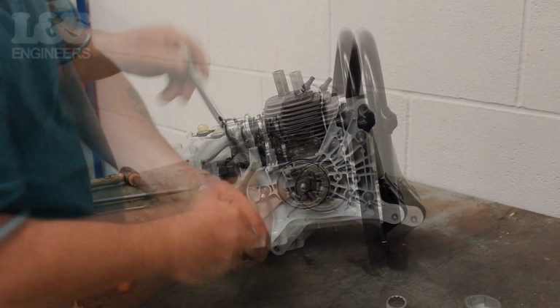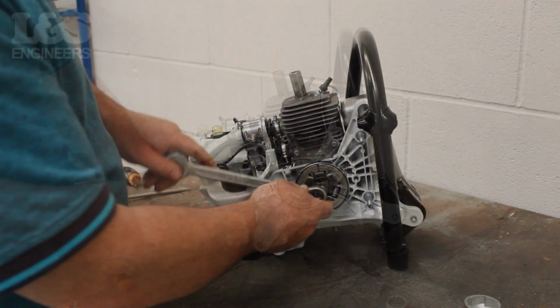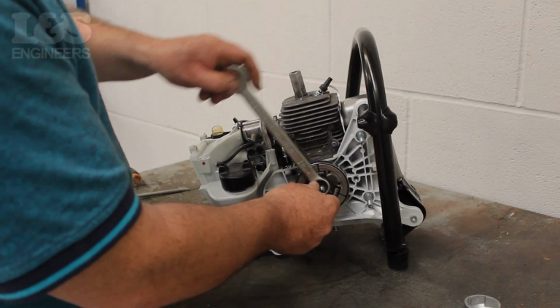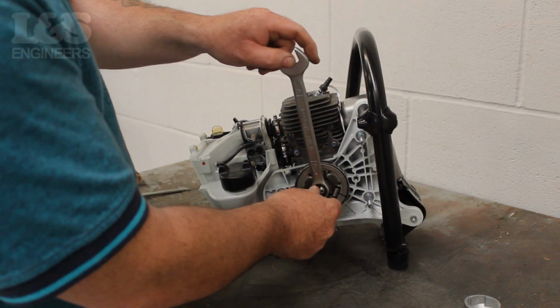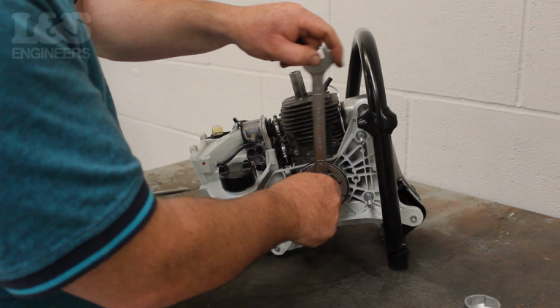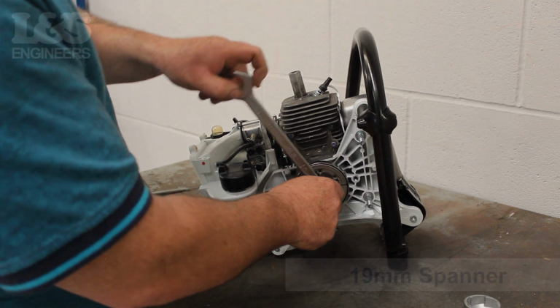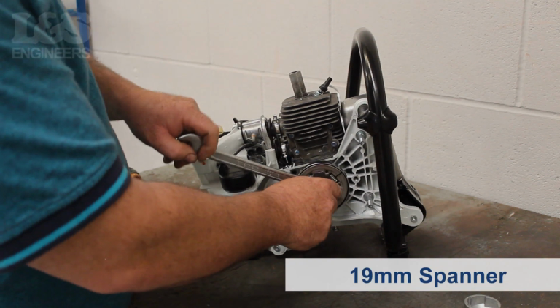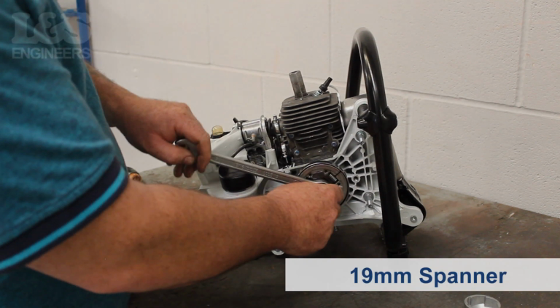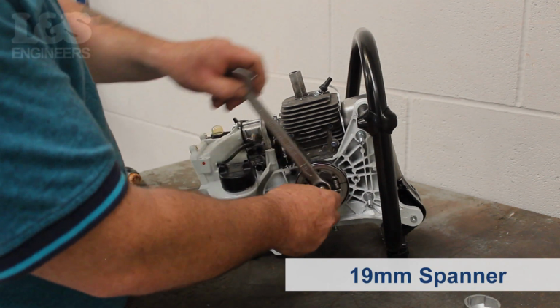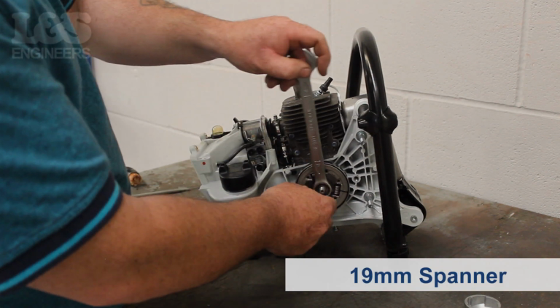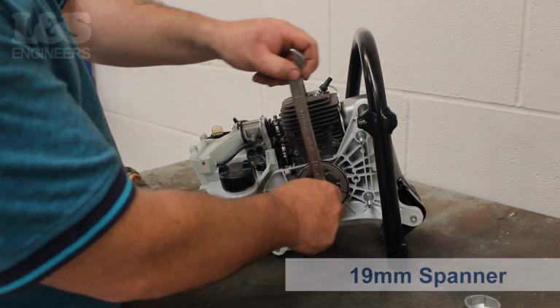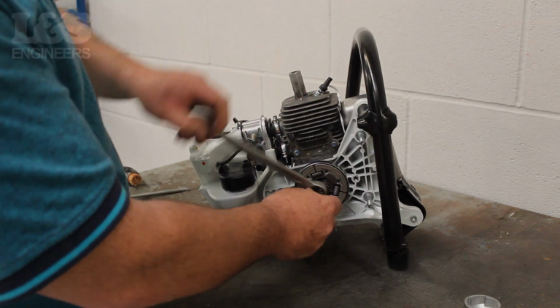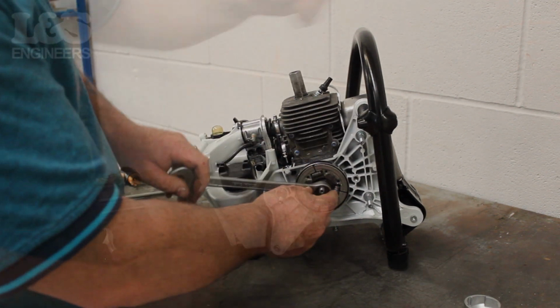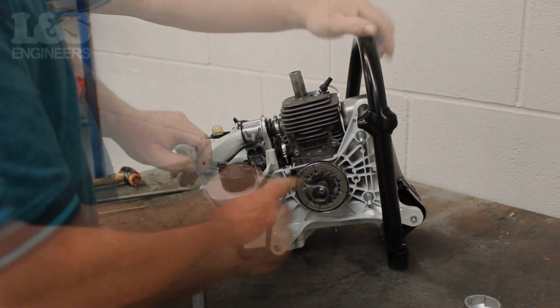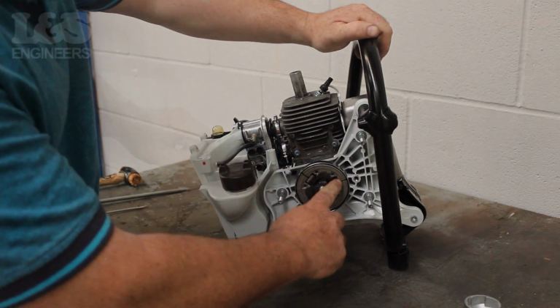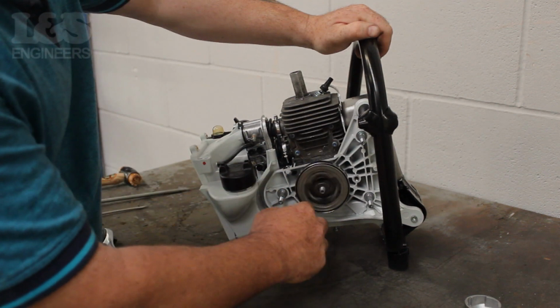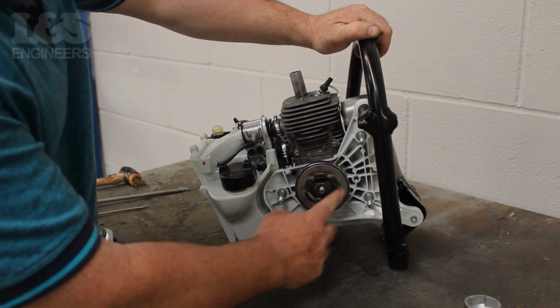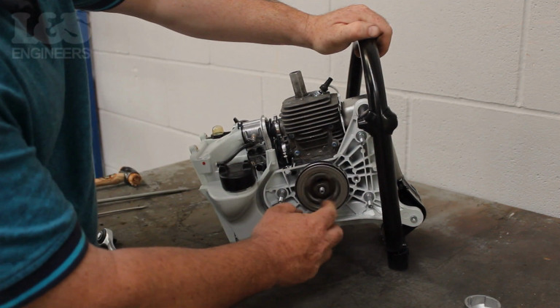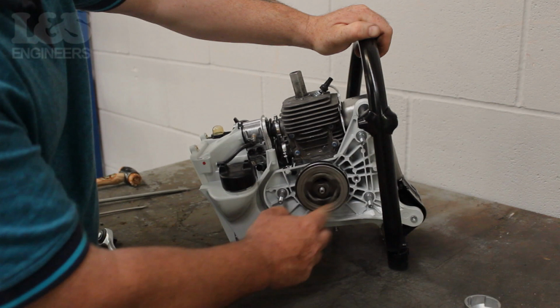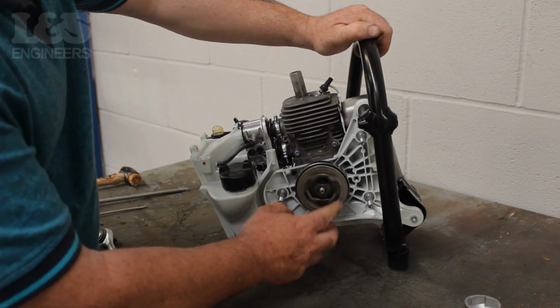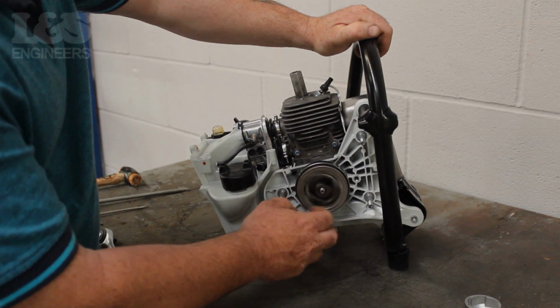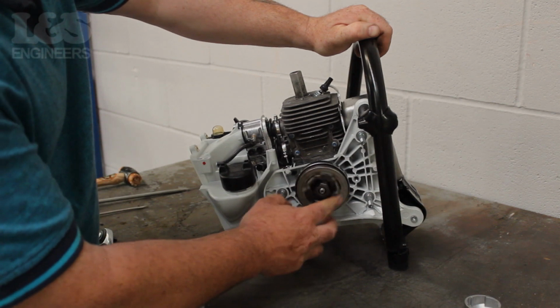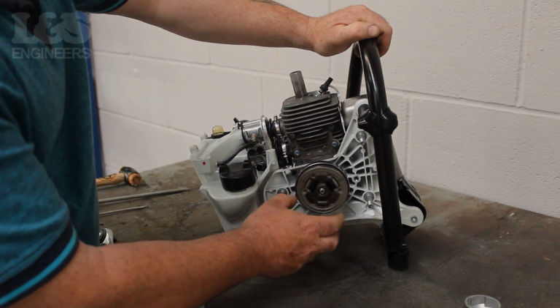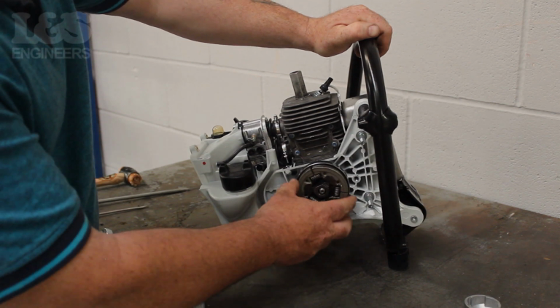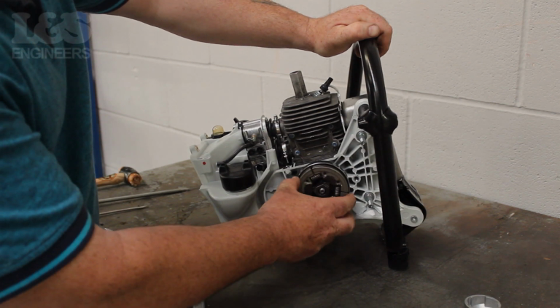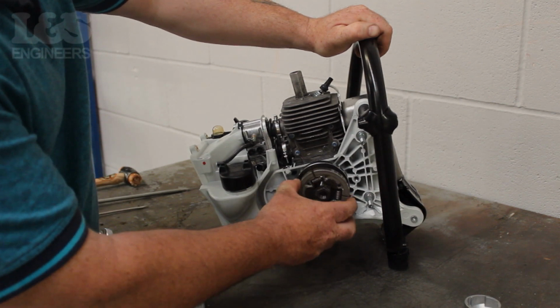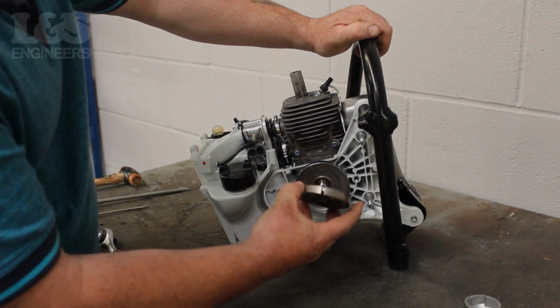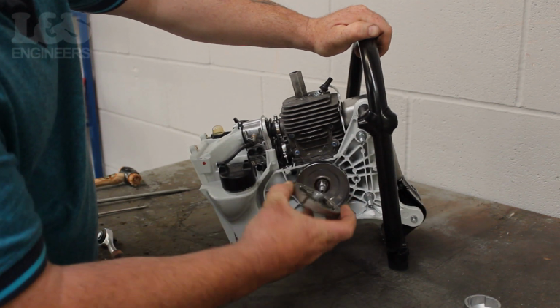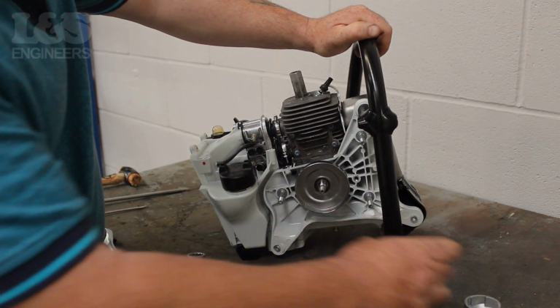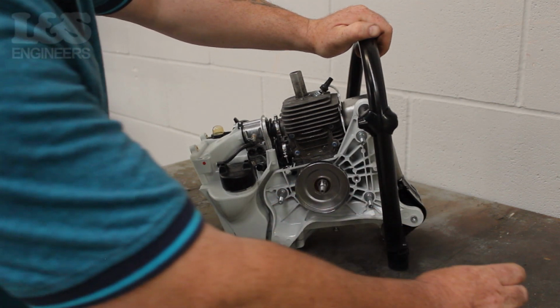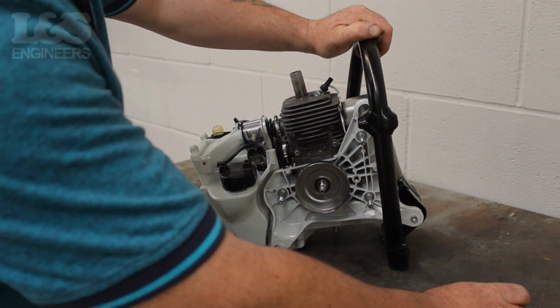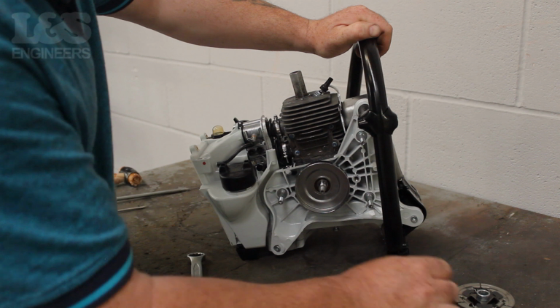Now use a 19mm spanner to loosen the clutch by pulling it clockwise. Spin it clockwise by hand to completely remove the clutch. Then remove the washer and clutch pulley.